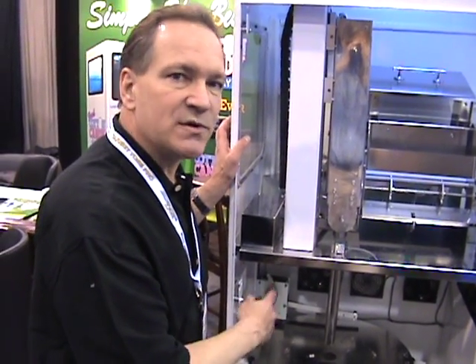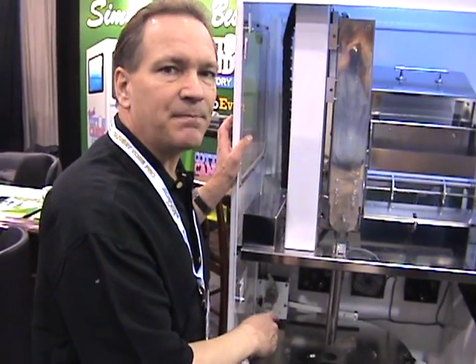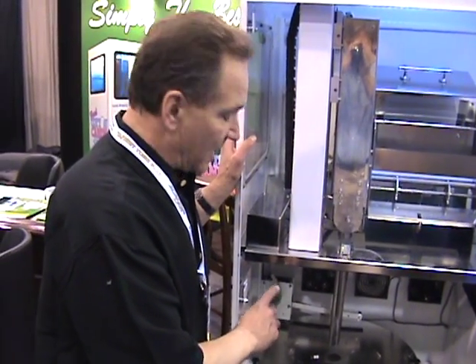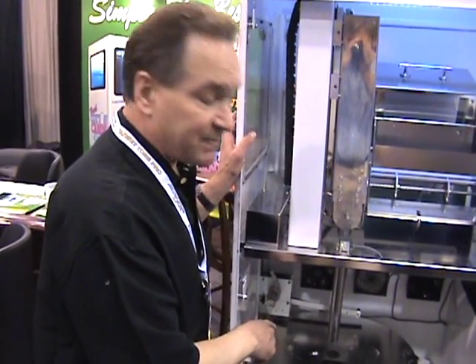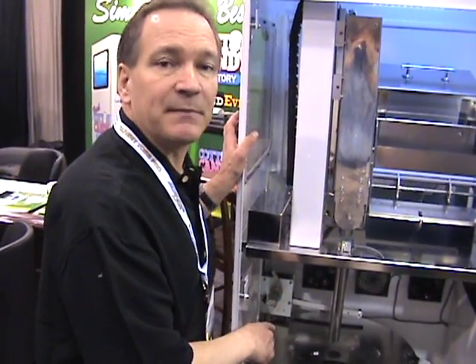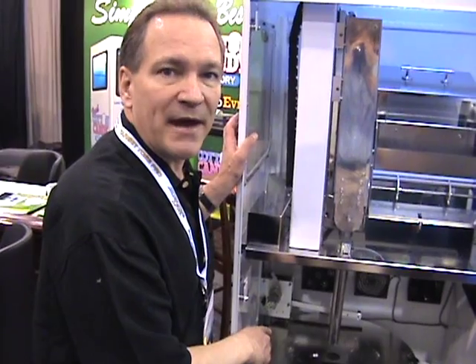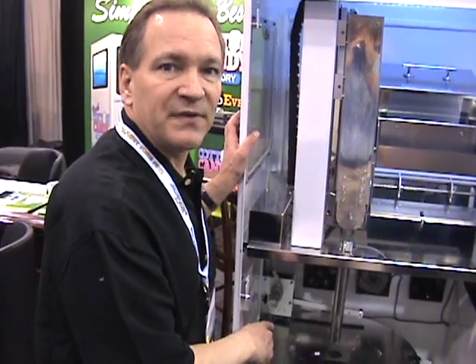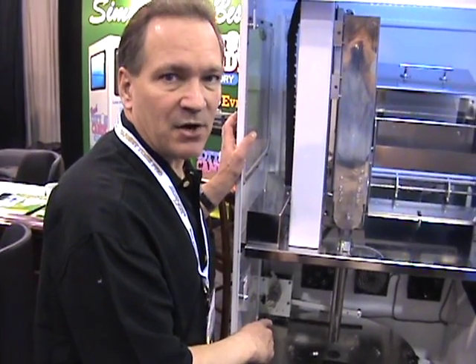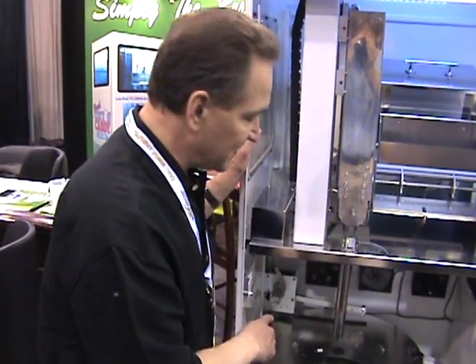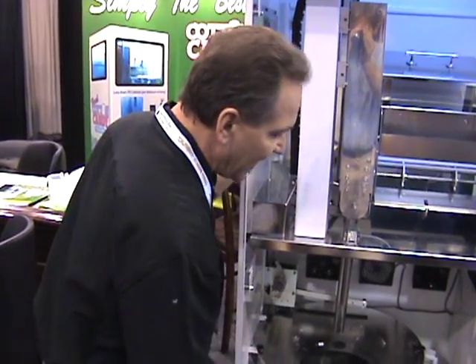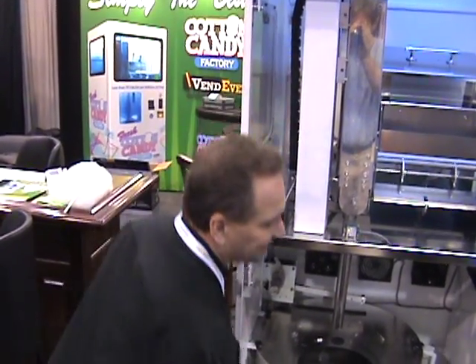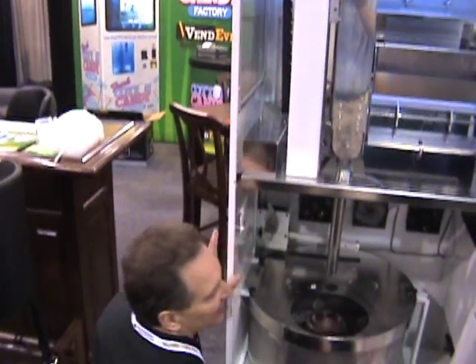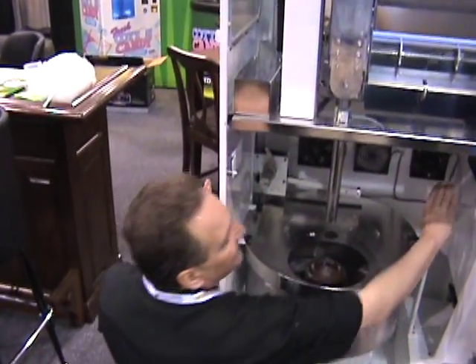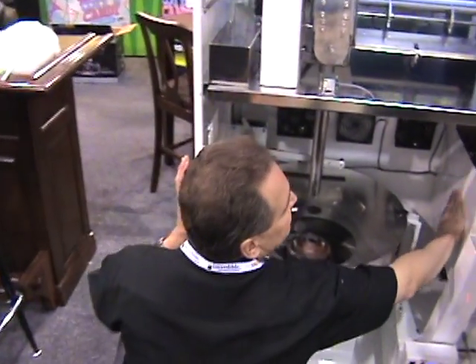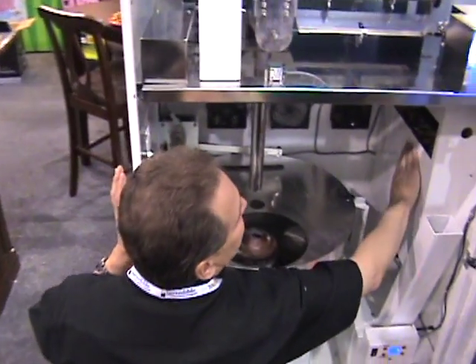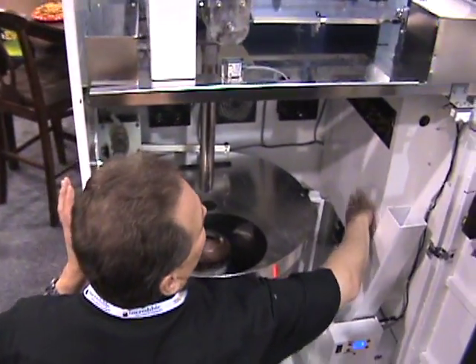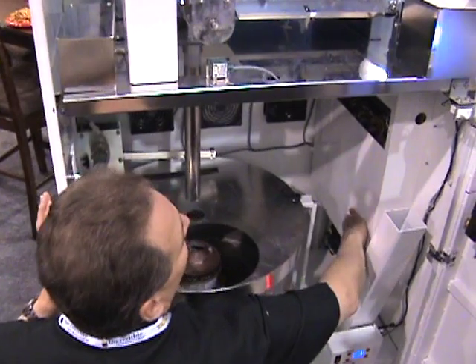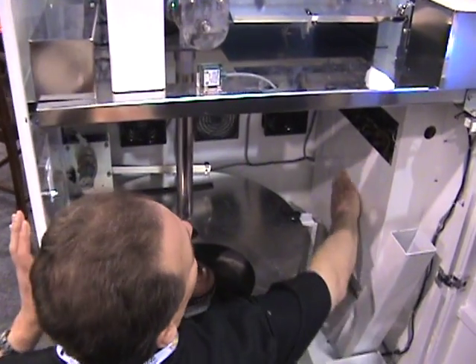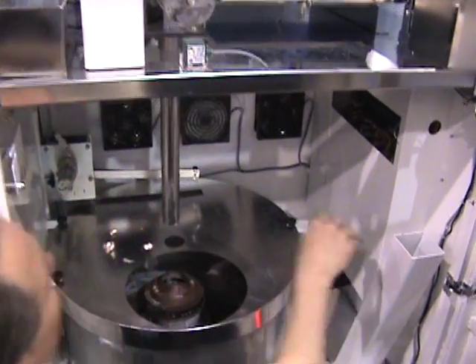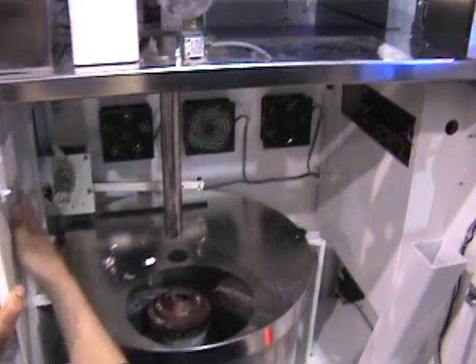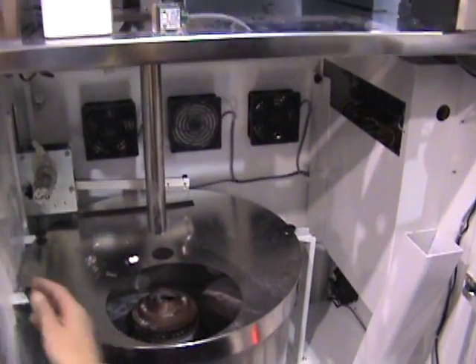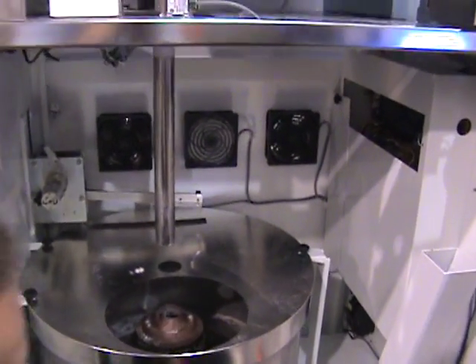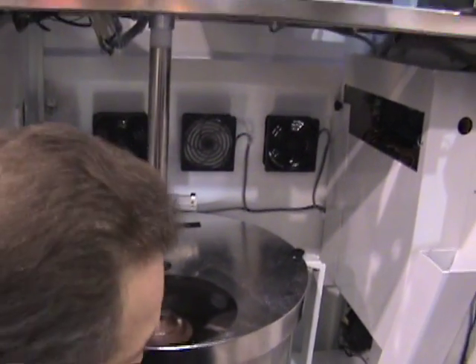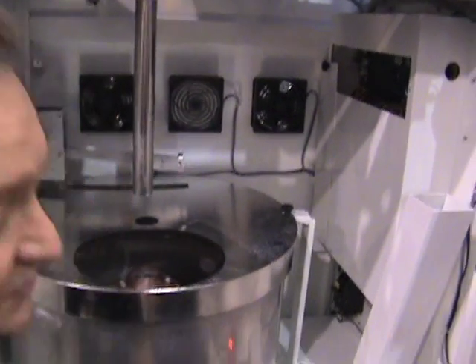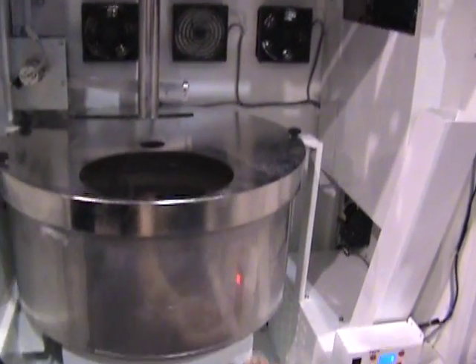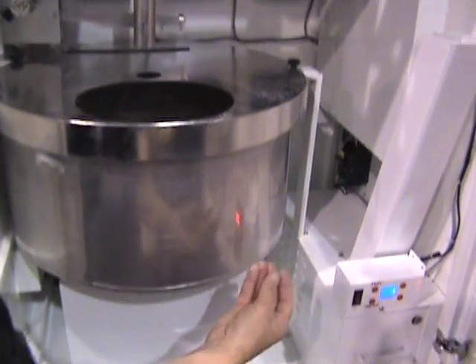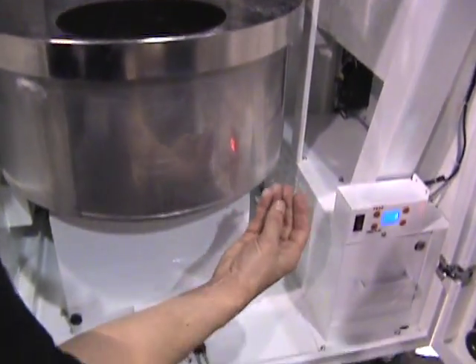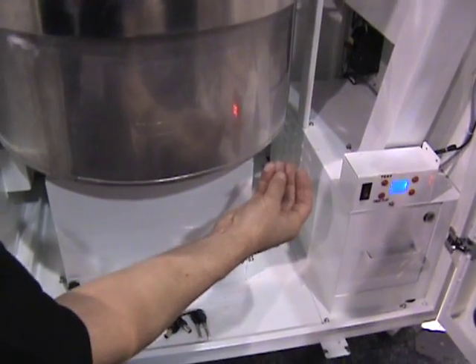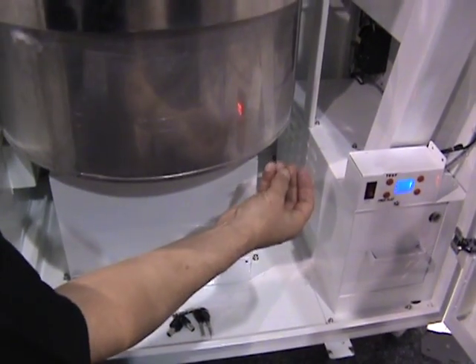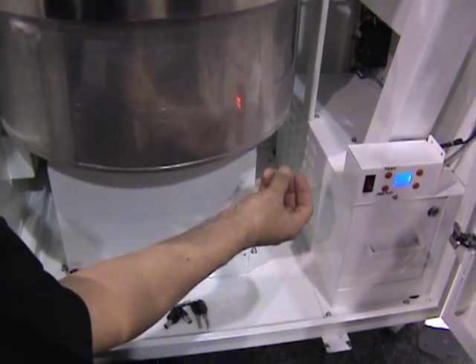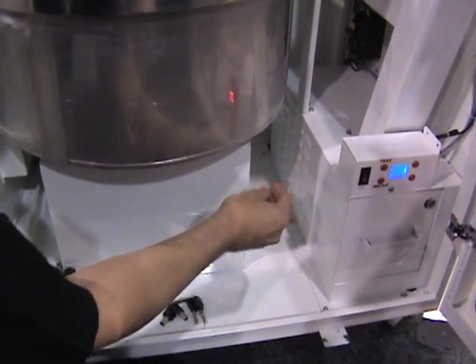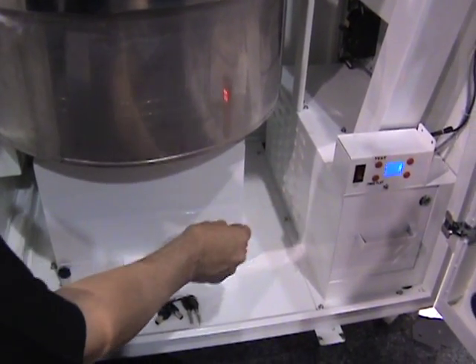We use the spin head from Gold Metal, the Econofloss model. And if you'll notice, the insides of the machine are completely clean, with the exception of the flooring, where you're going to get some sugar that's going to spill onto the floor.